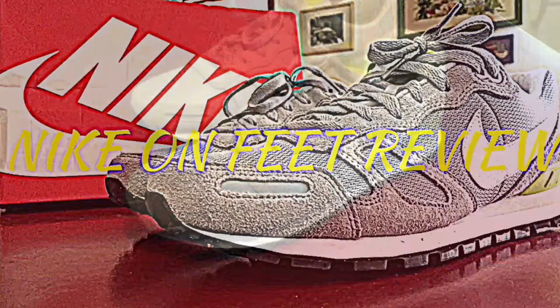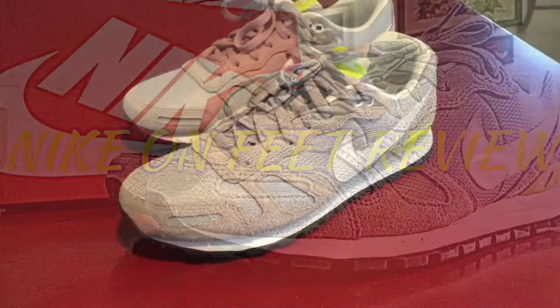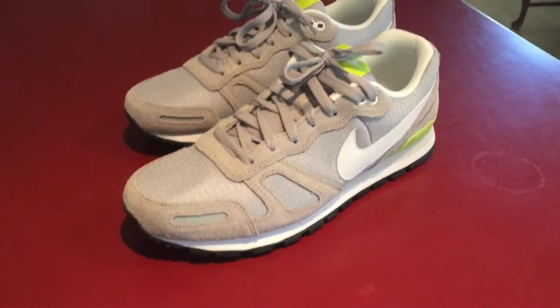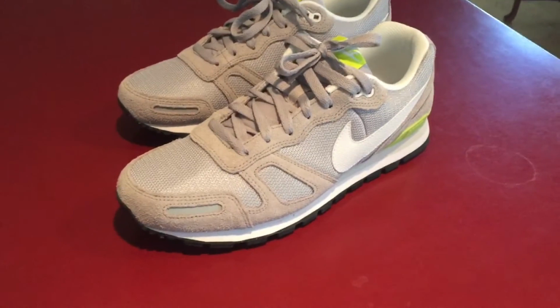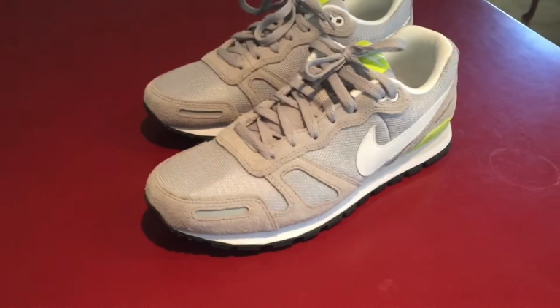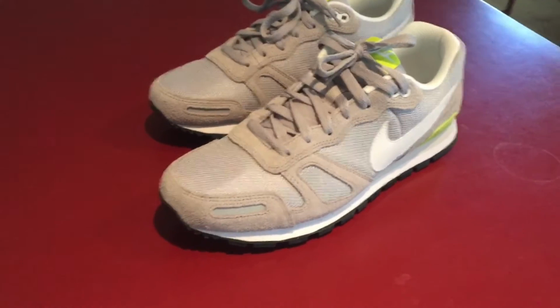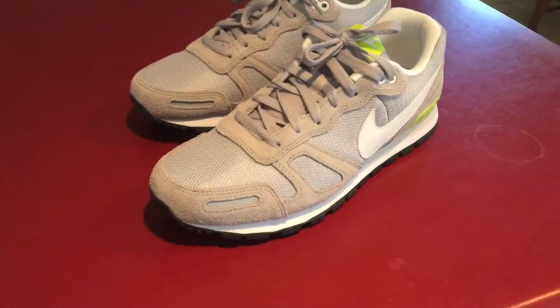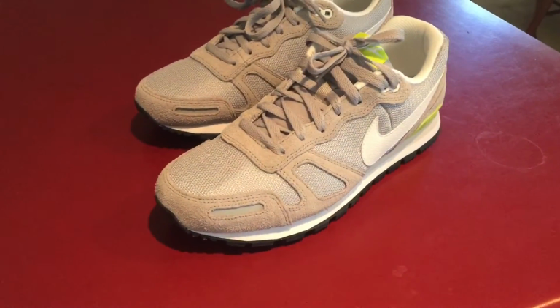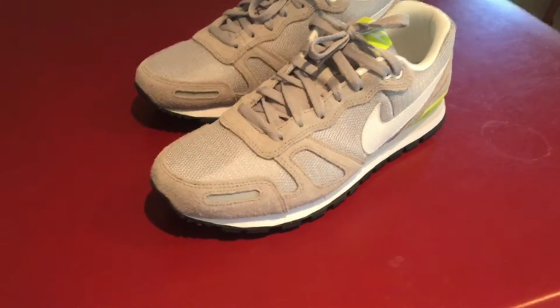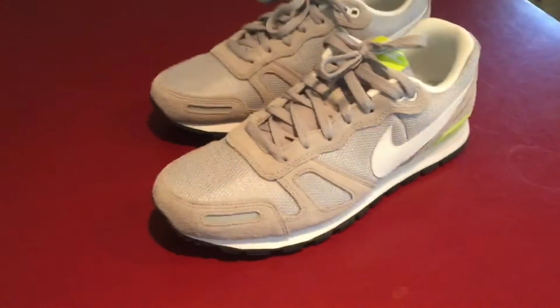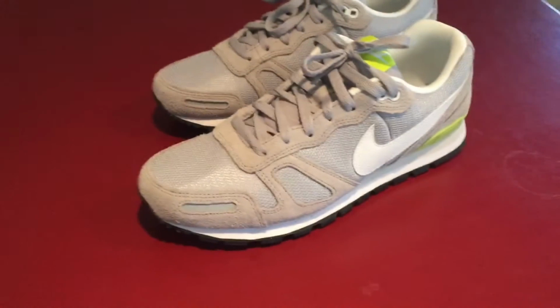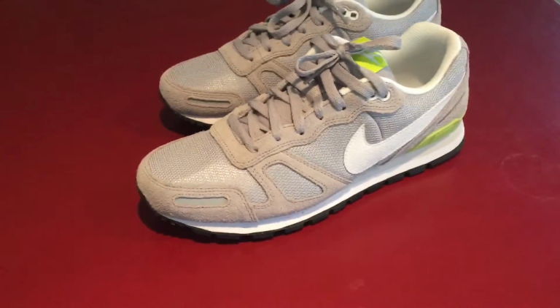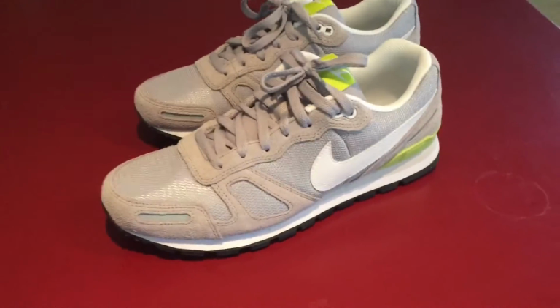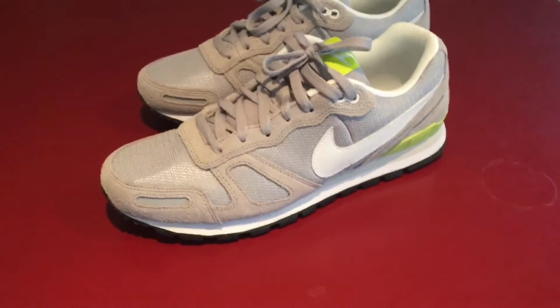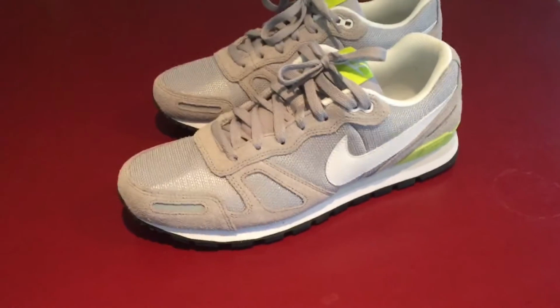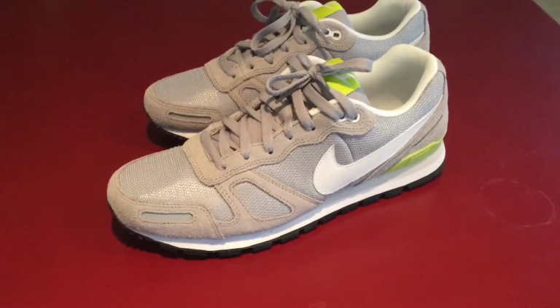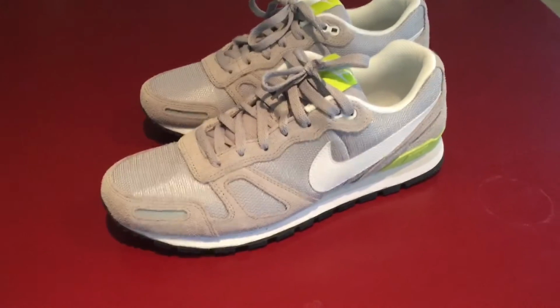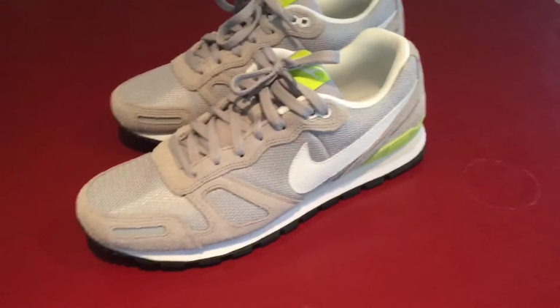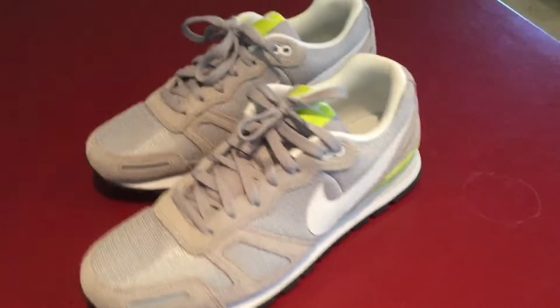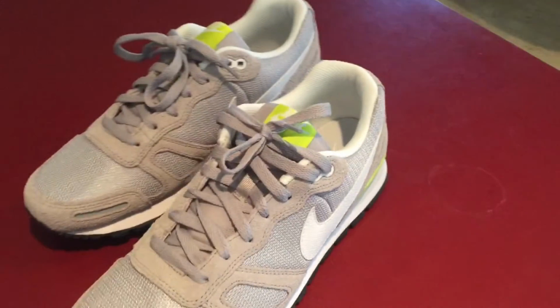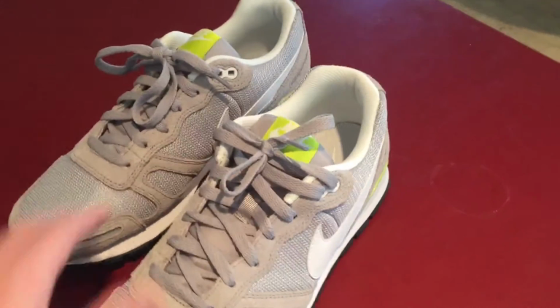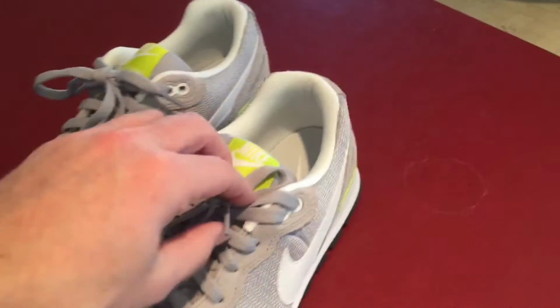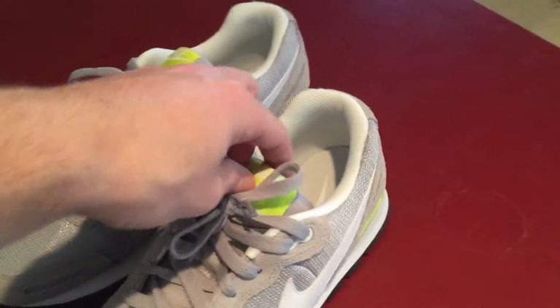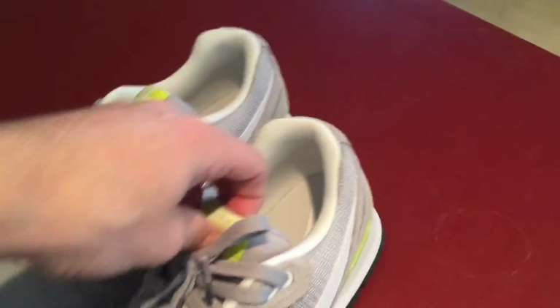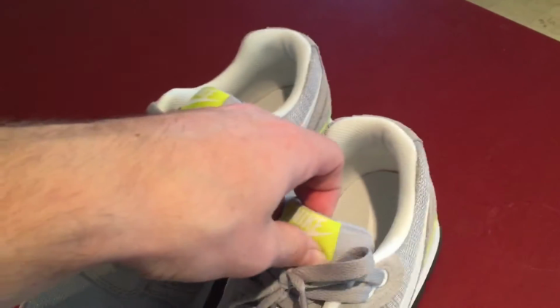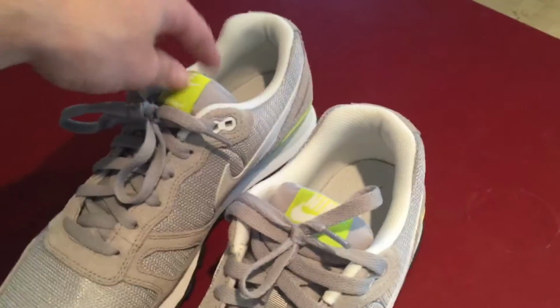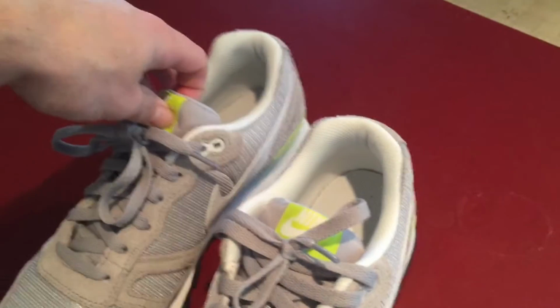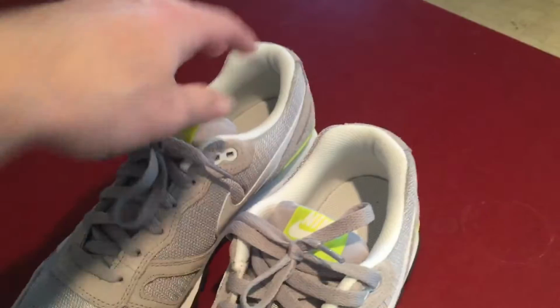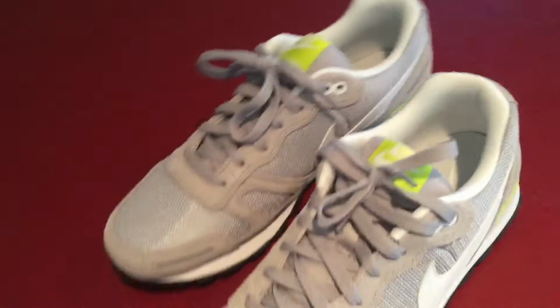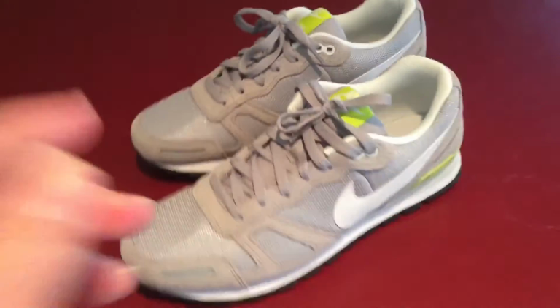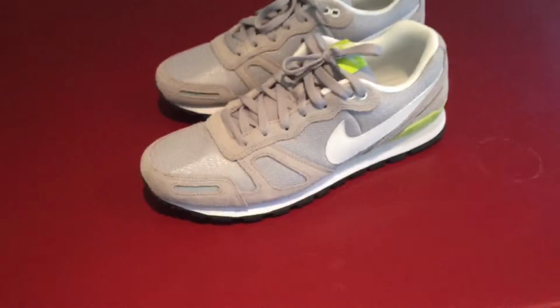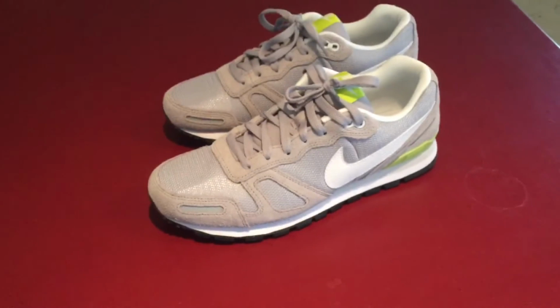All right everybody, it's Jeff here back at you with another shoe review. As you can see in the description, this is the Nike Air Waffle Trainer in the gray, white, and little touches of neon yellowish-green colorway.